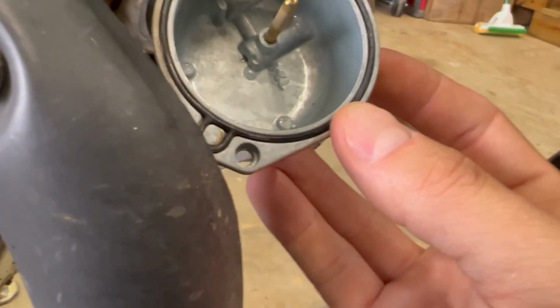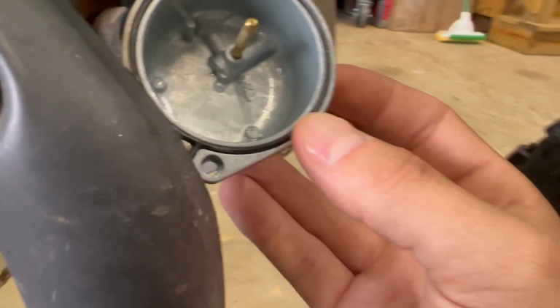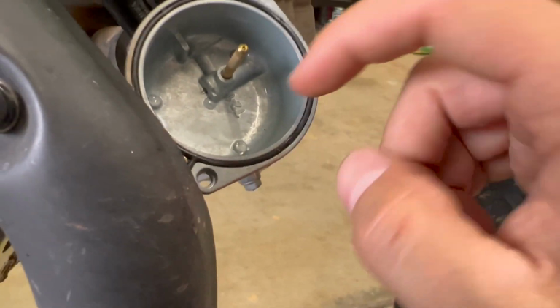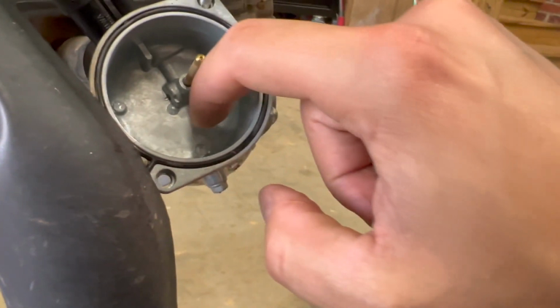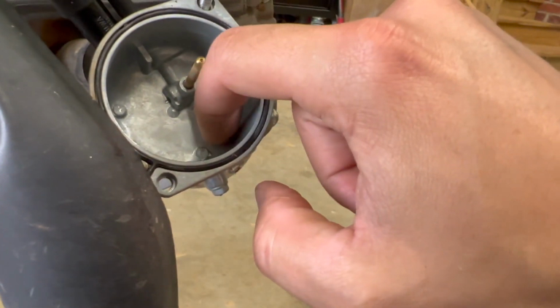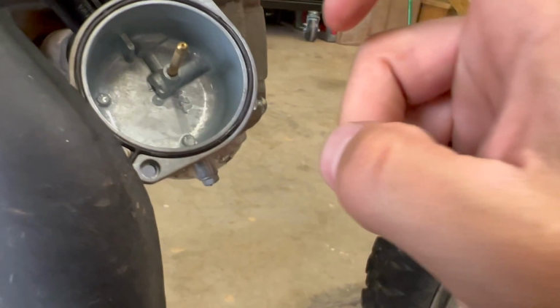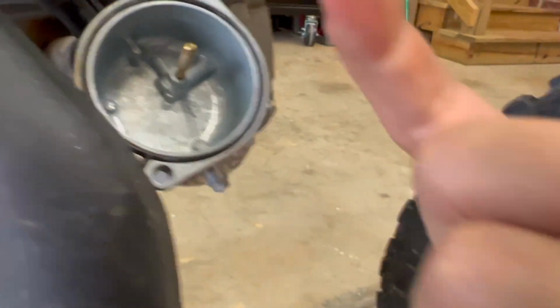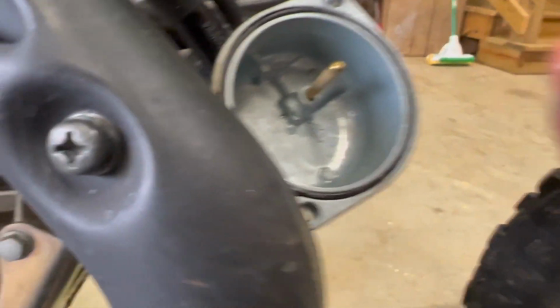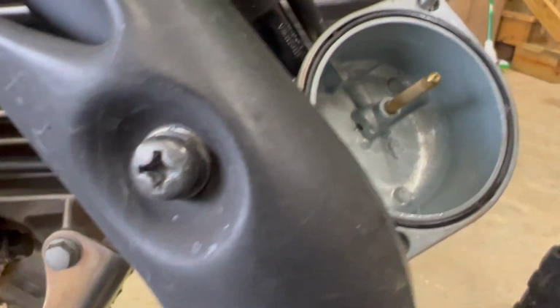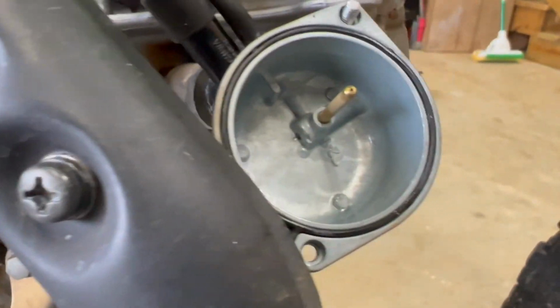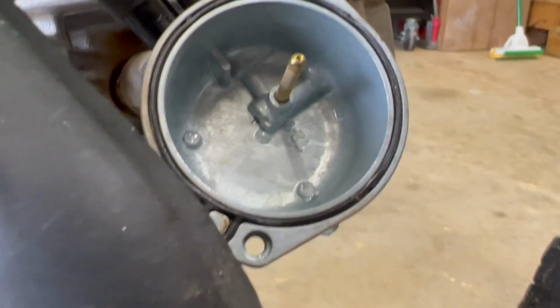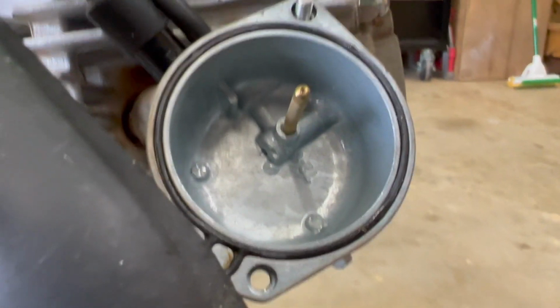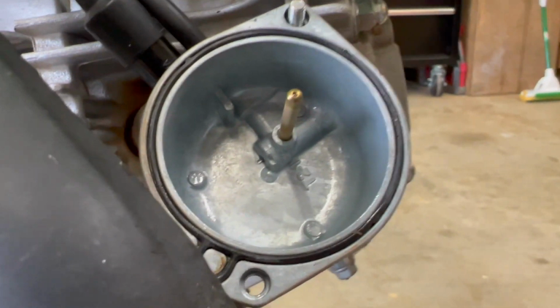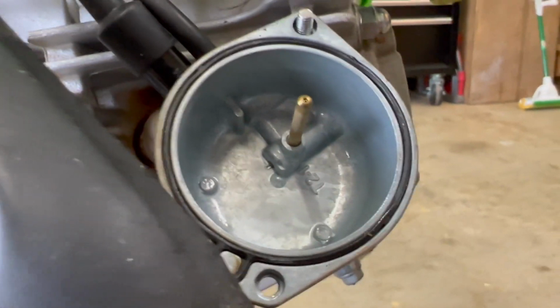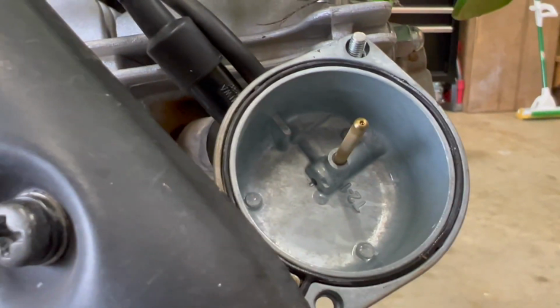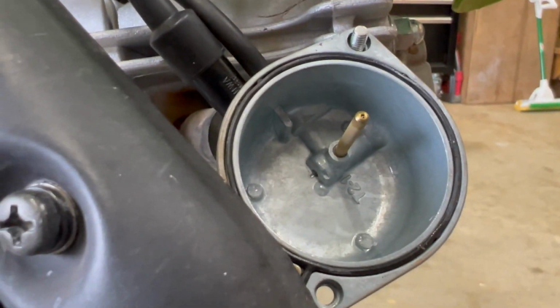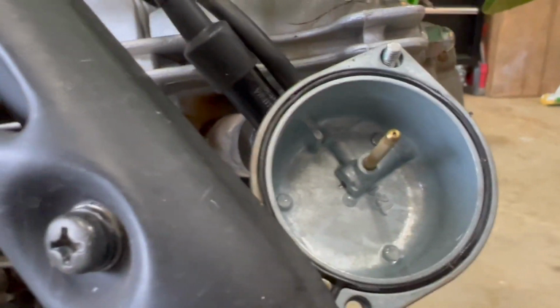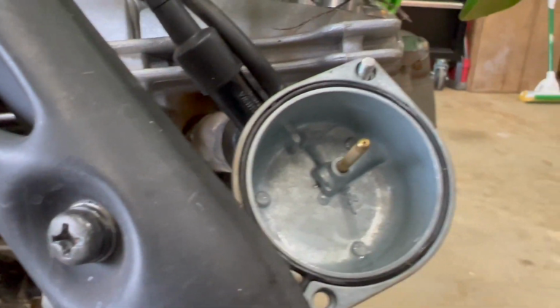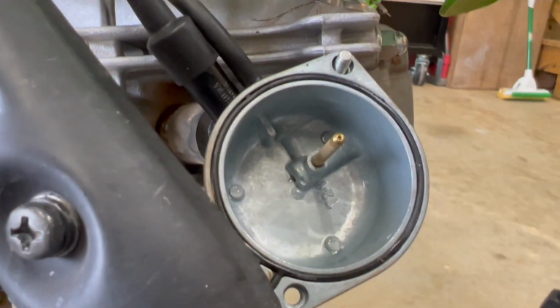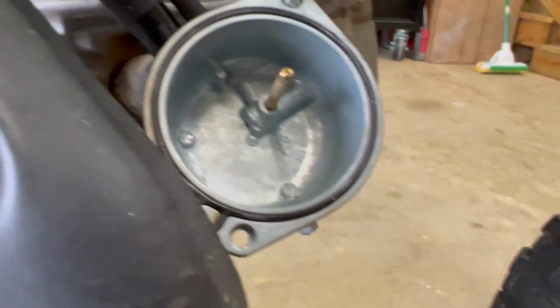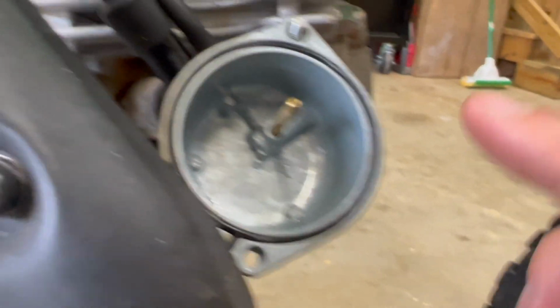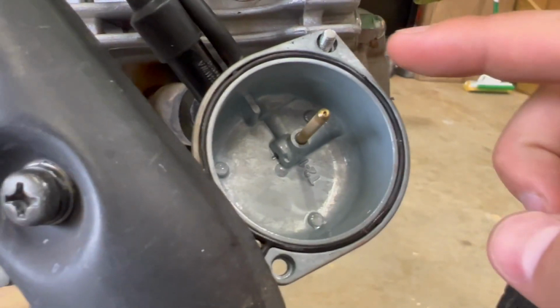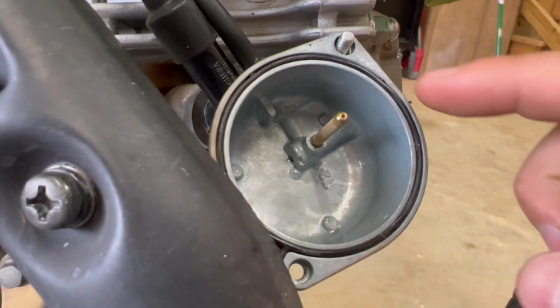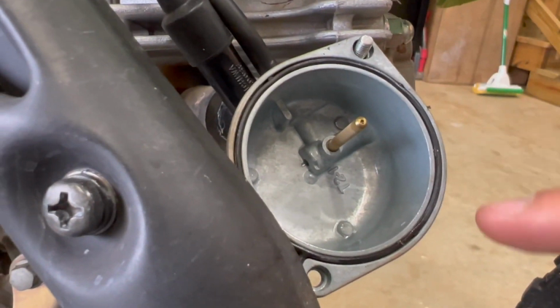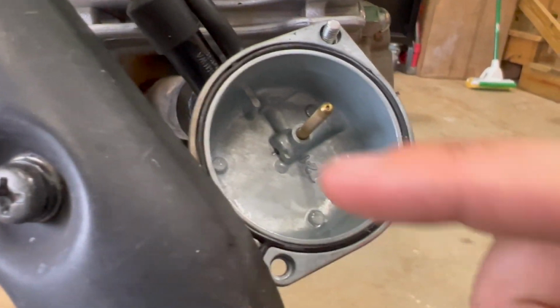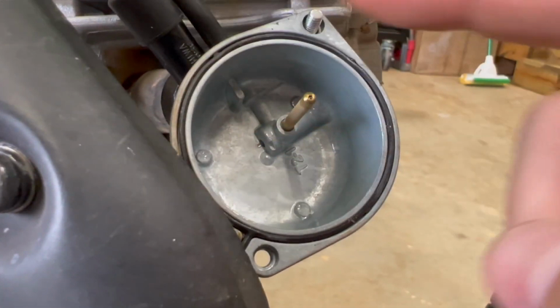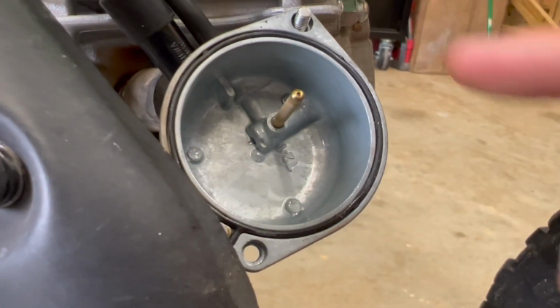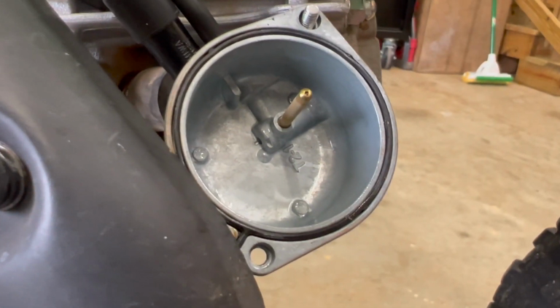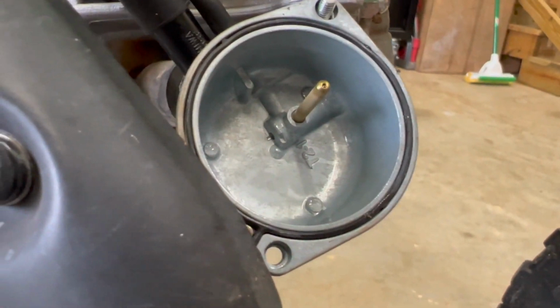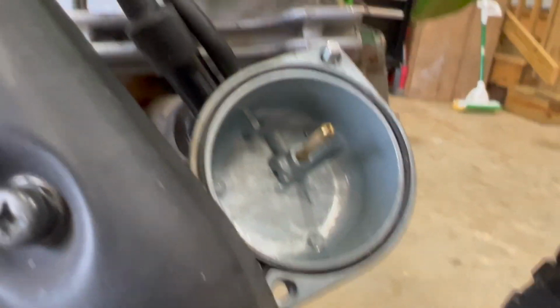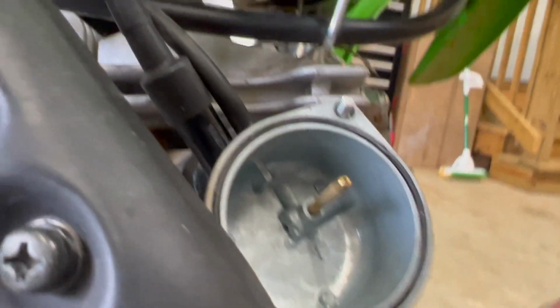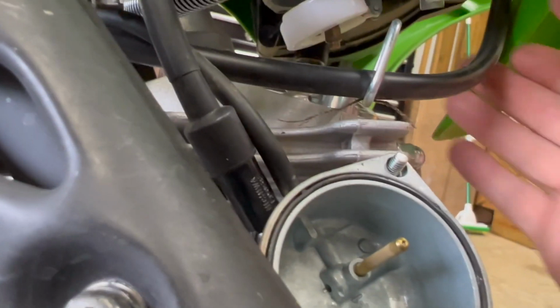Got the bowl sitting out here and looking at it I really don't see any debris — maybe that one little speck right there, a little bit of debris, but otherwise it looks pretty good. We'll clean all this up before we put it back together.